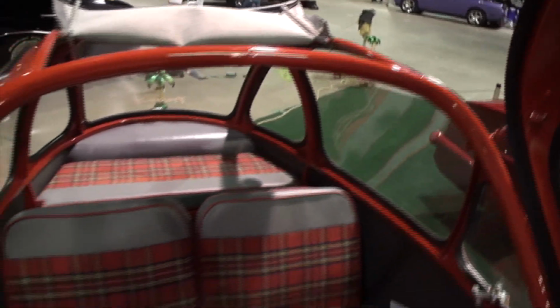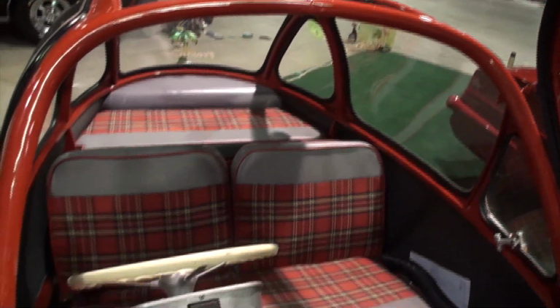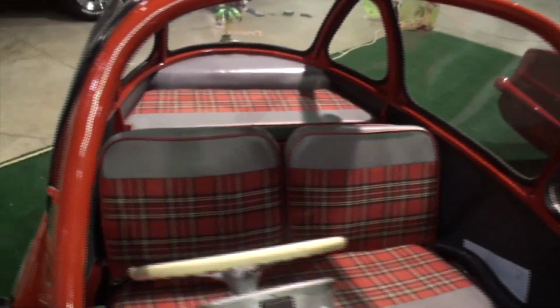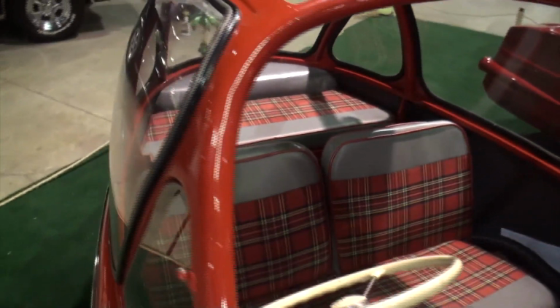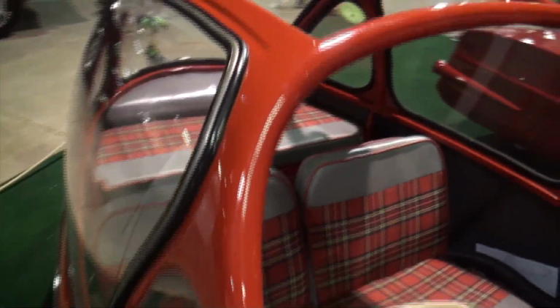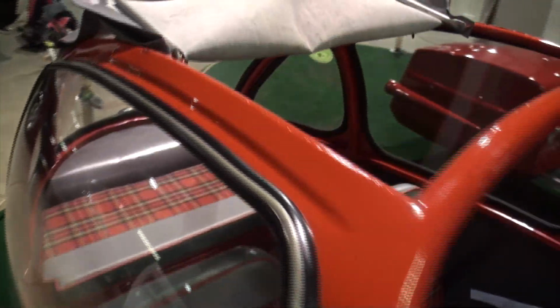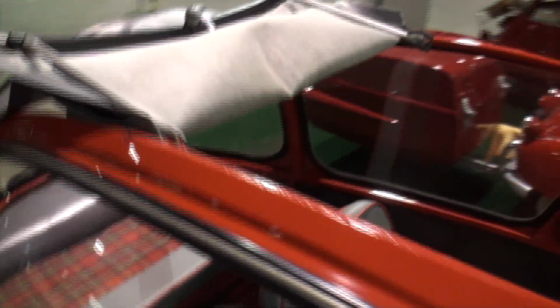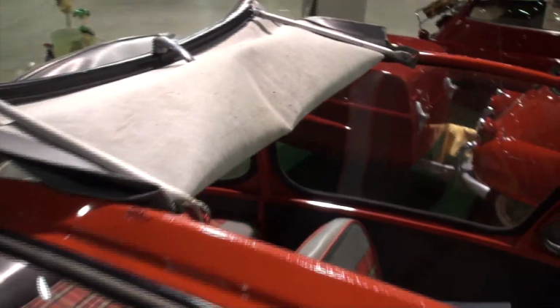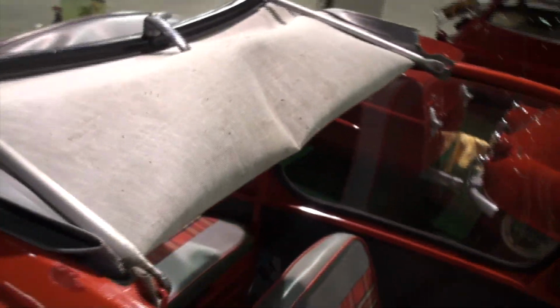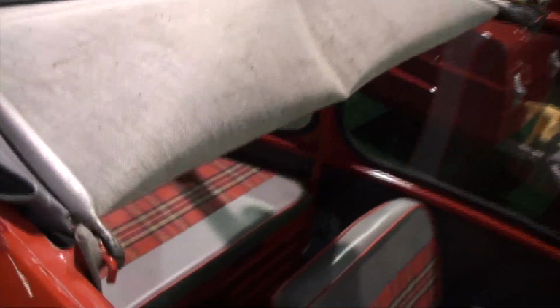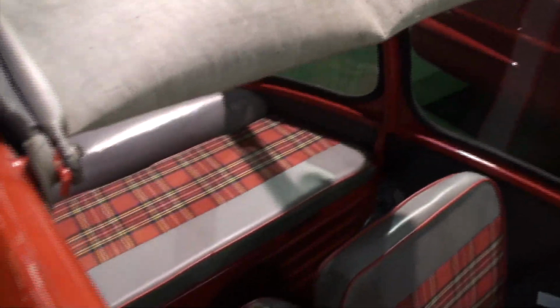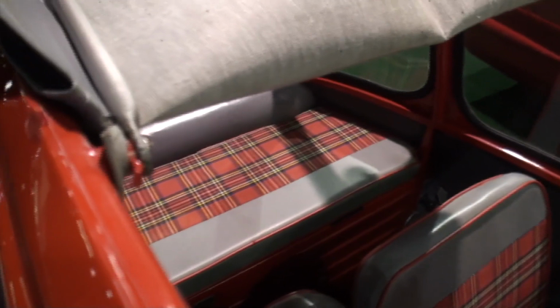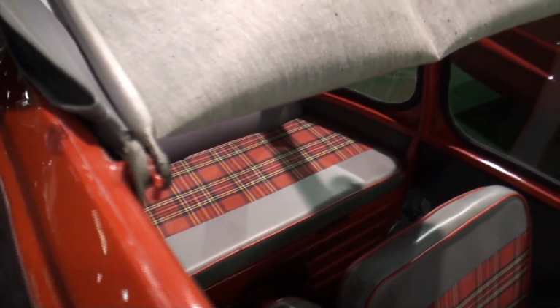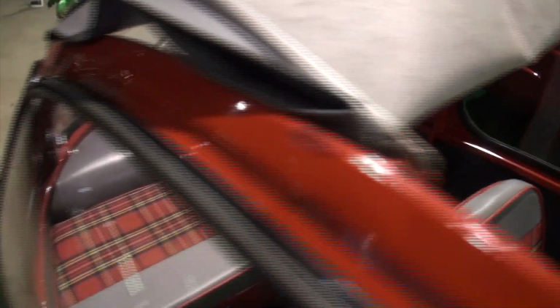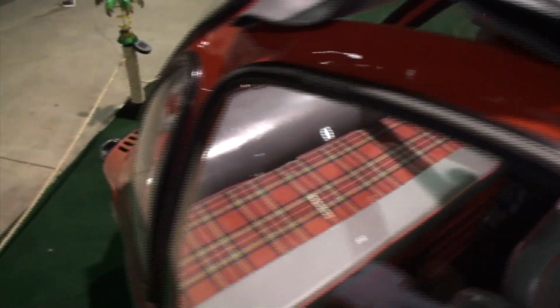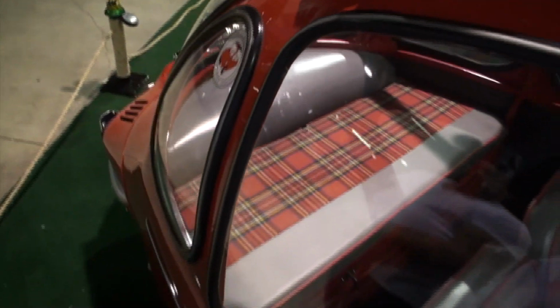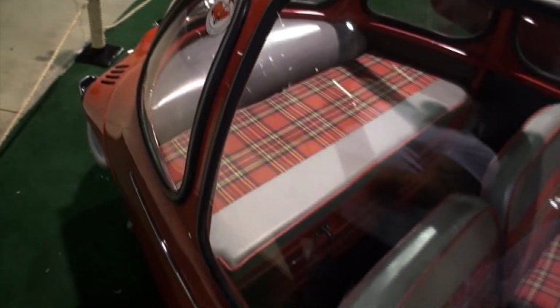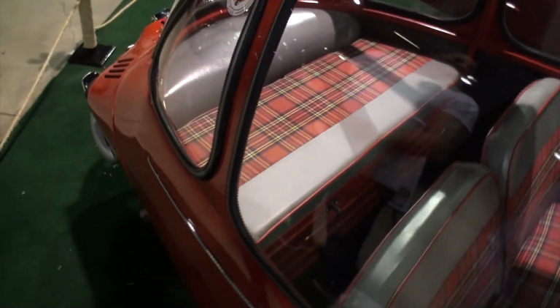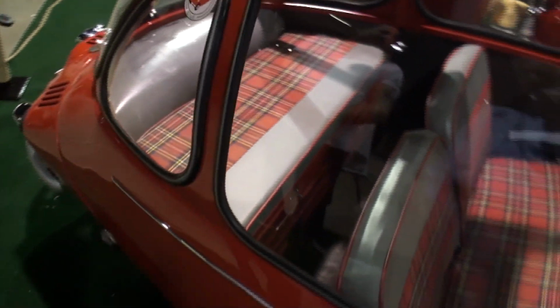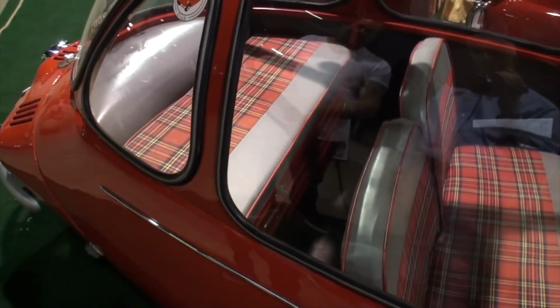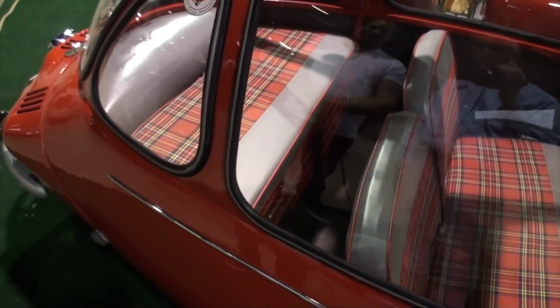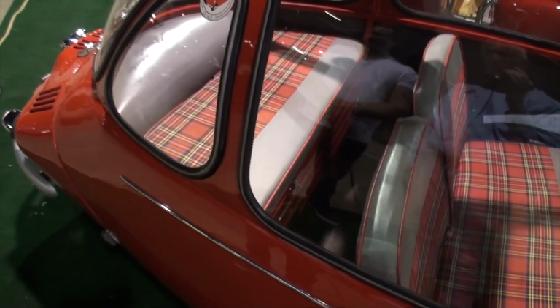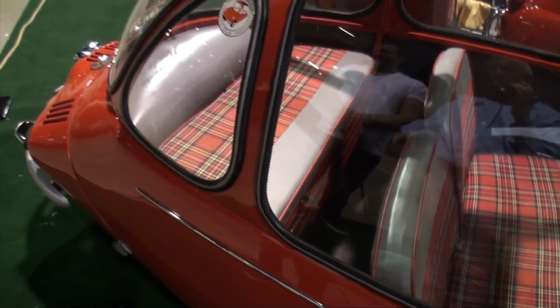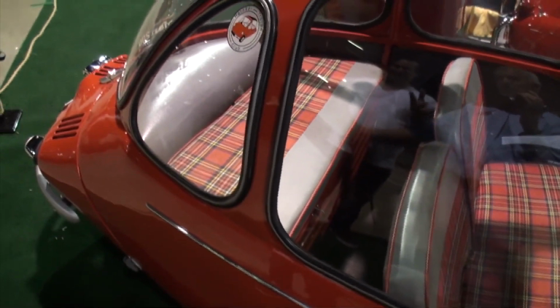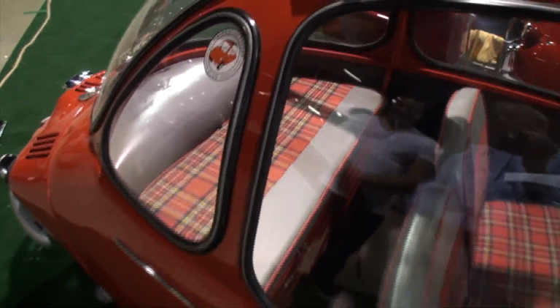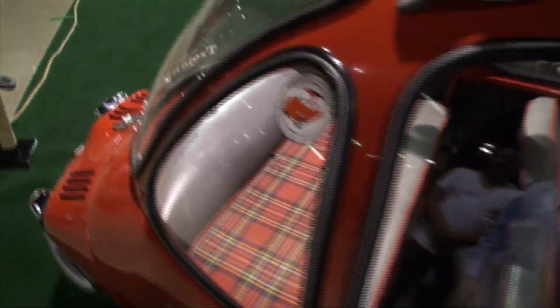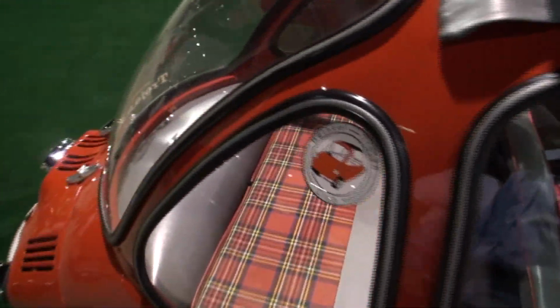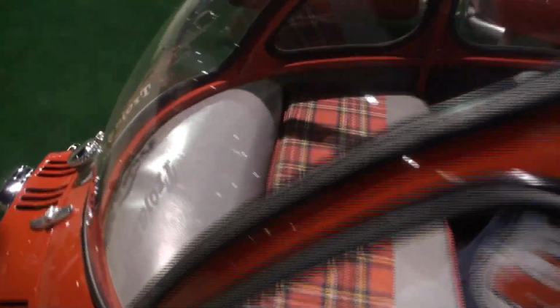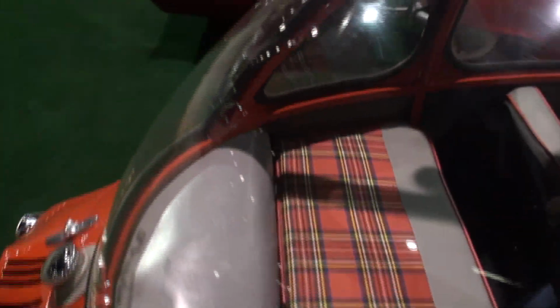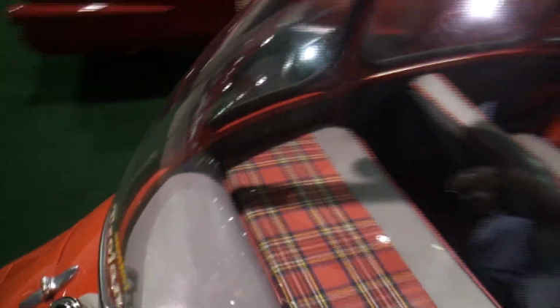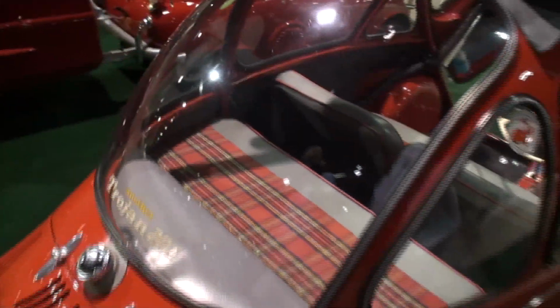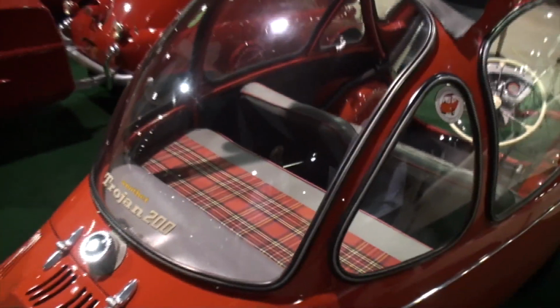Now, tell me why a back seat? Is that for kids or something? I'm assuming you can probably put a couple people in there. Yeah, or groceries. I think you actually have some size. Let me show it from the back.